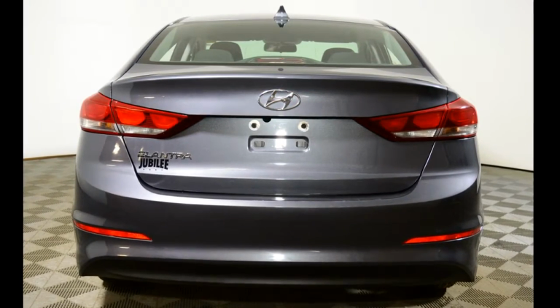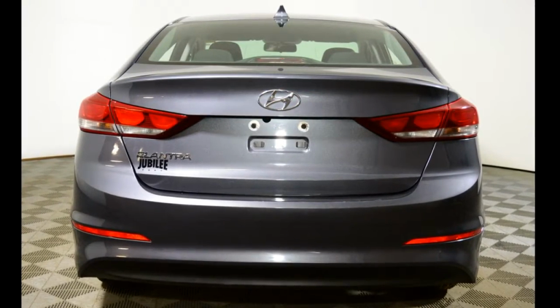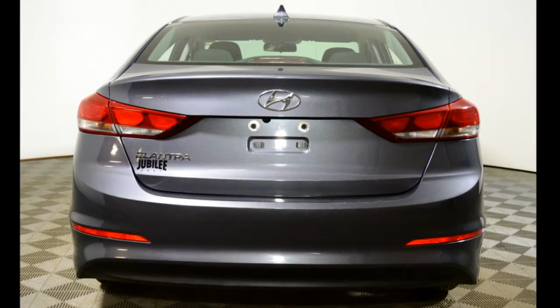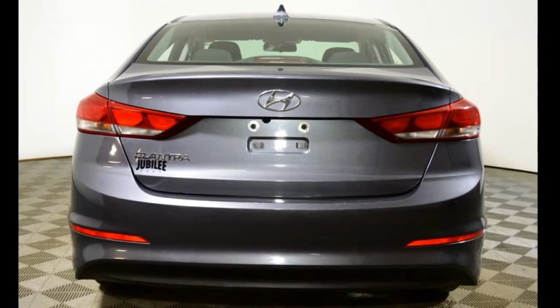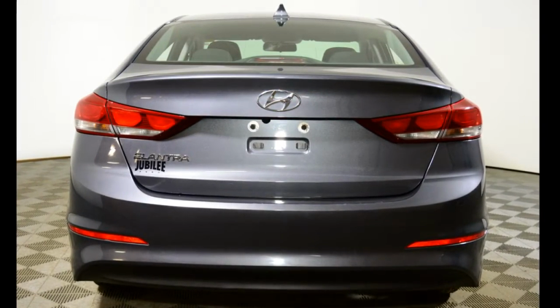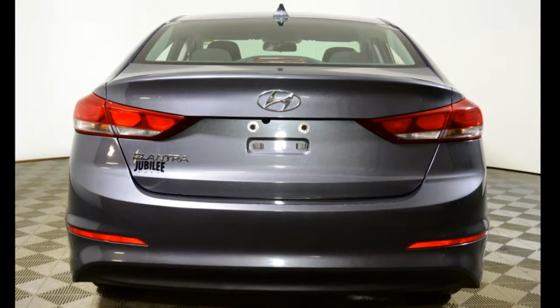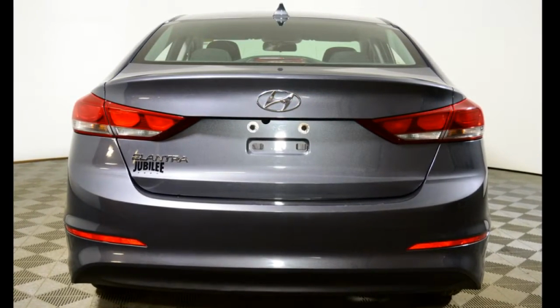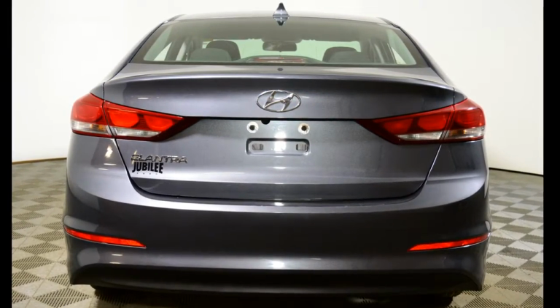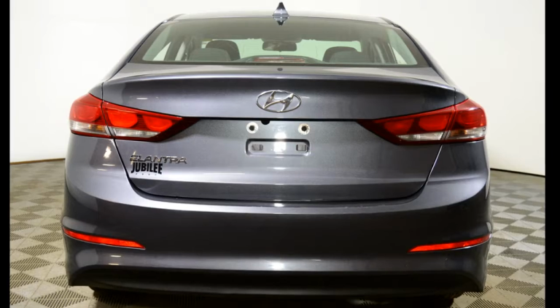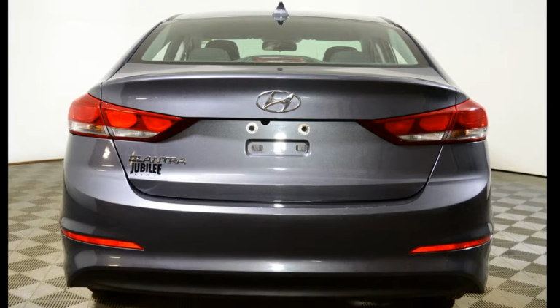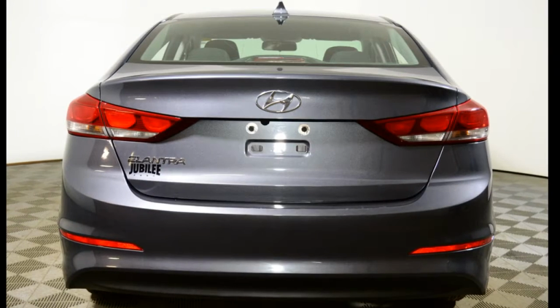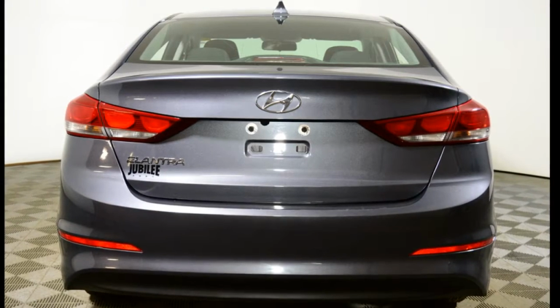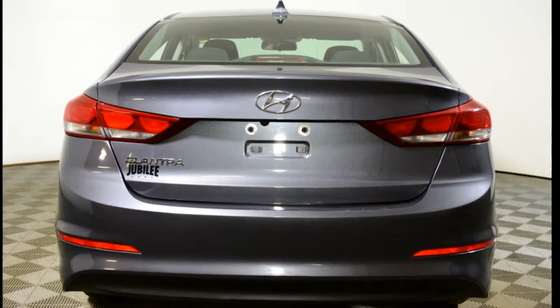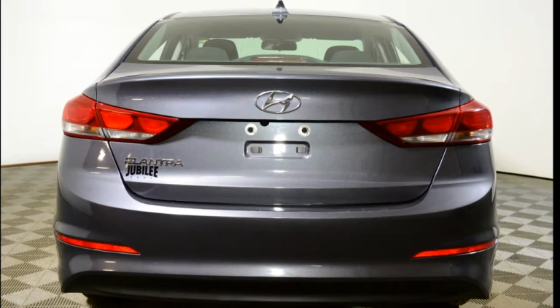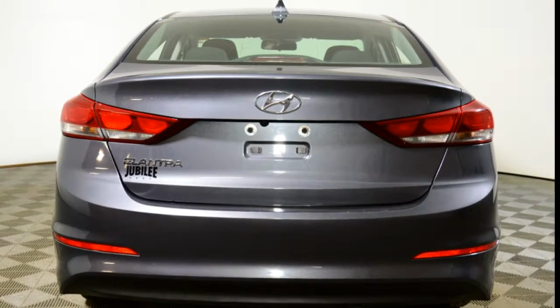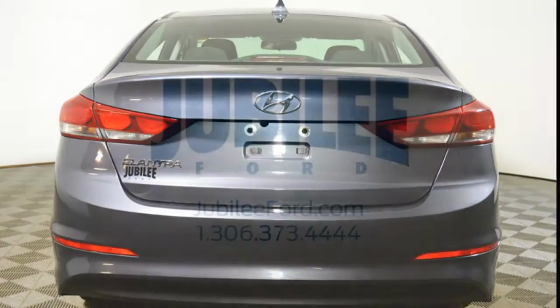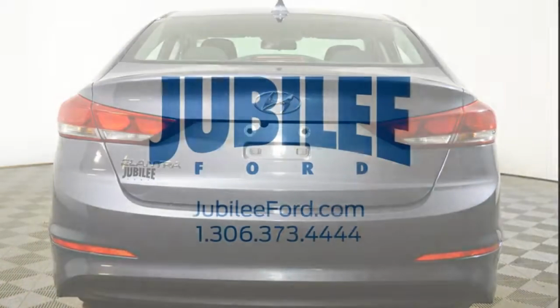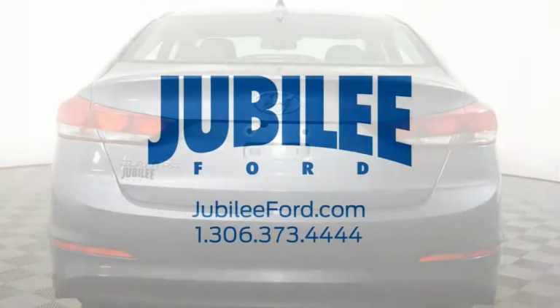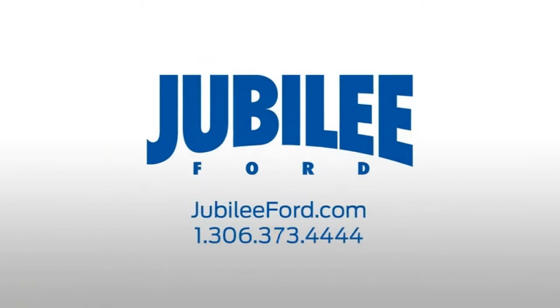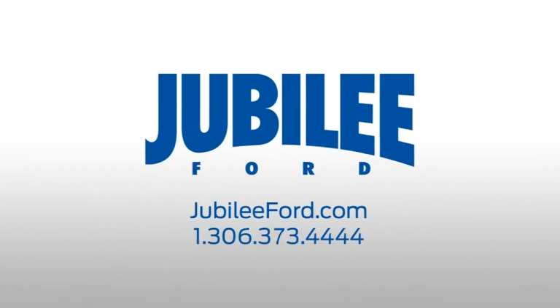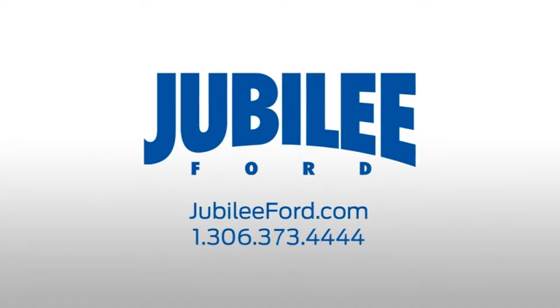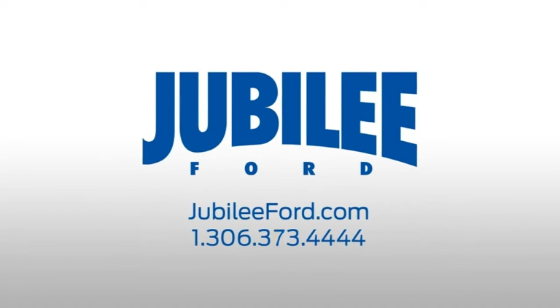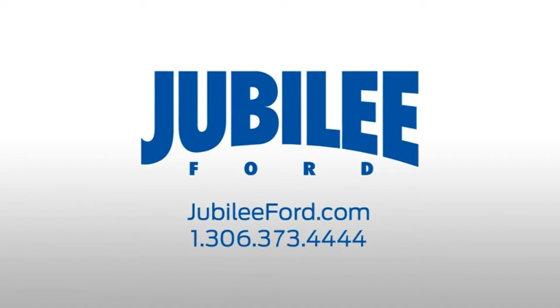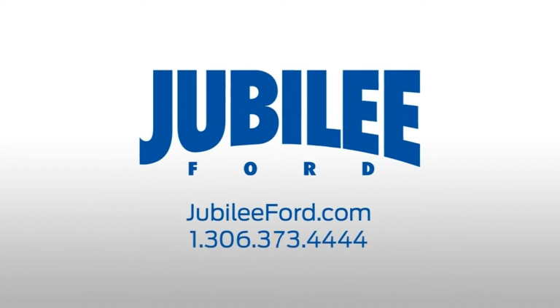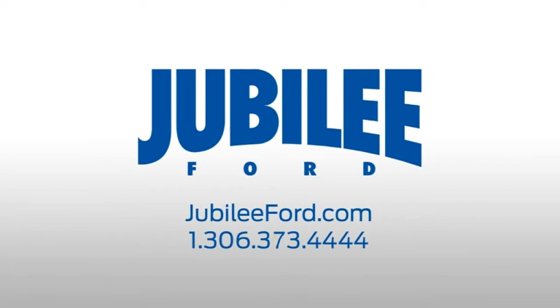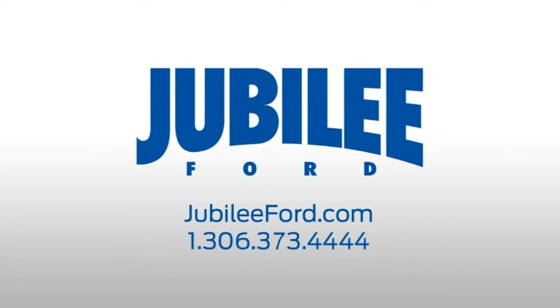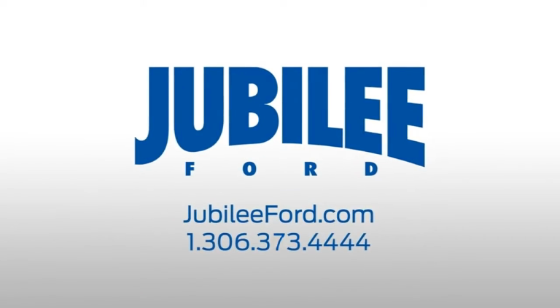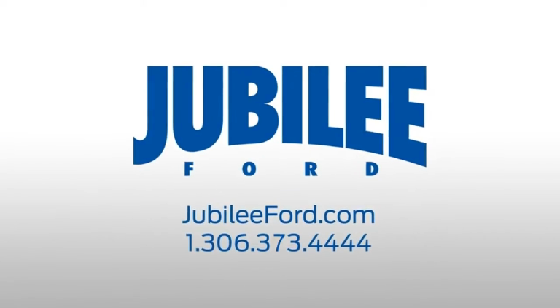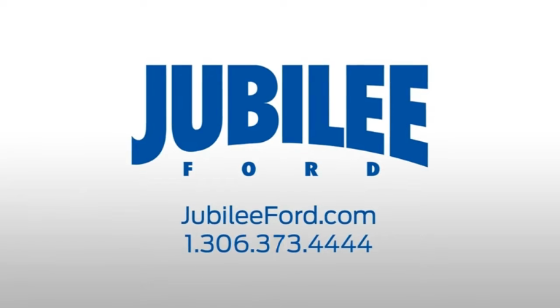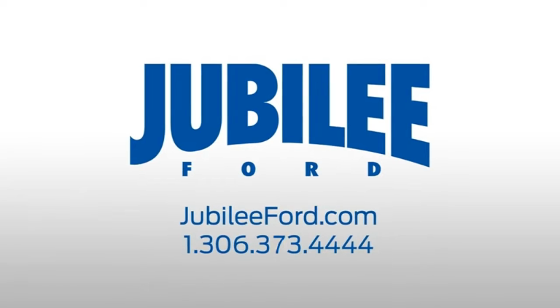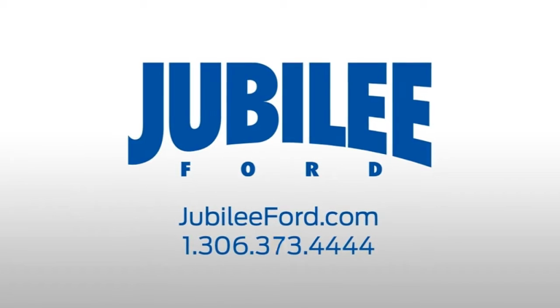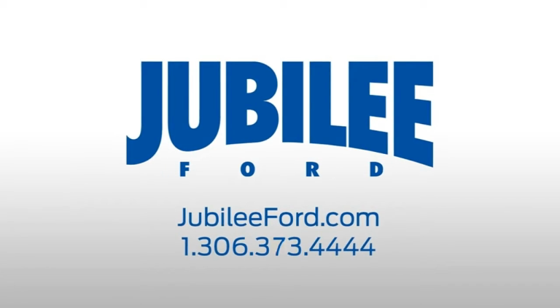If you'd like to take this Elantra for a test drive, please give us a call at 306-373-4444 or come on down to Jubilee Ford today.